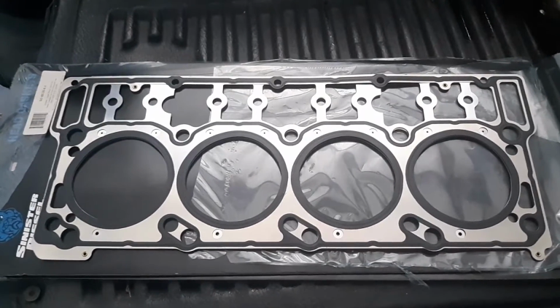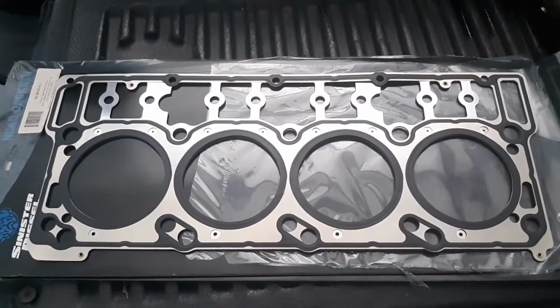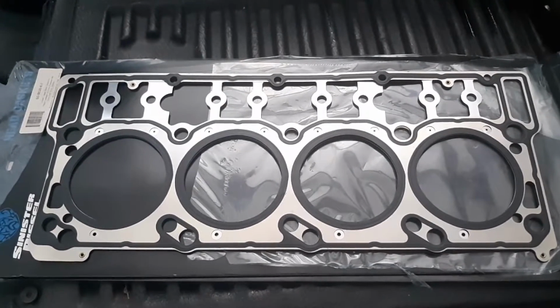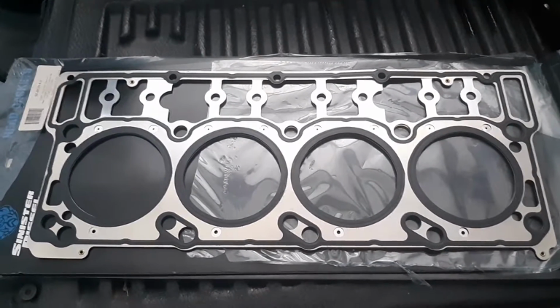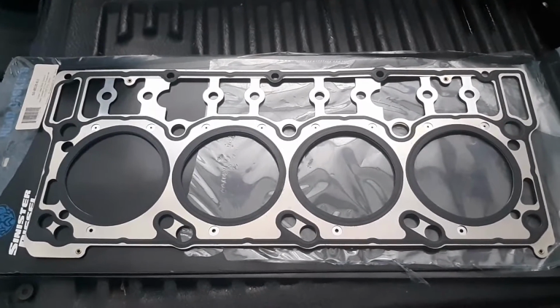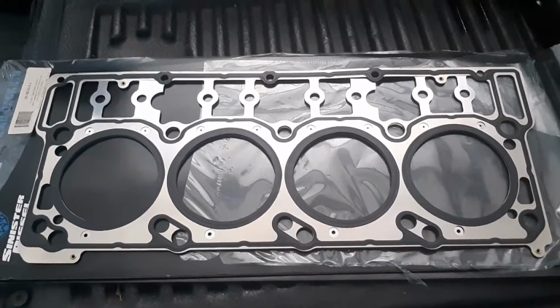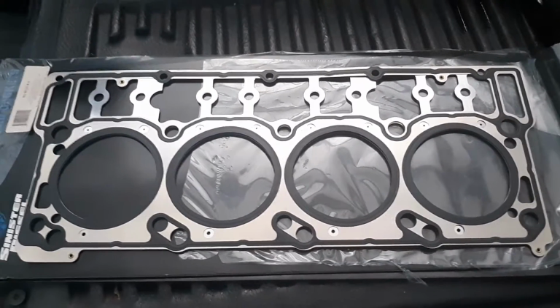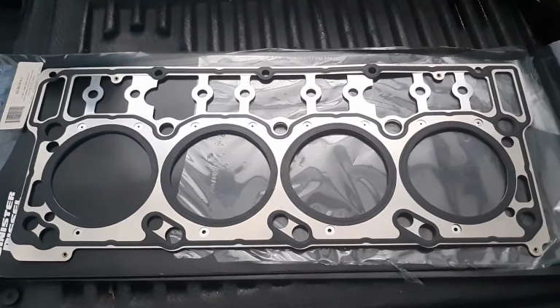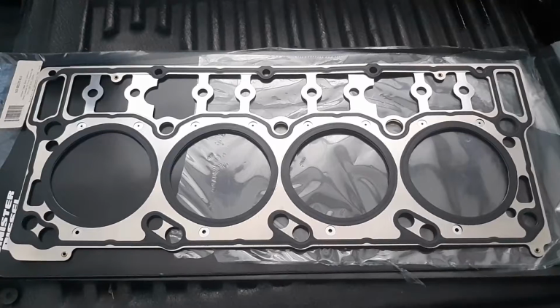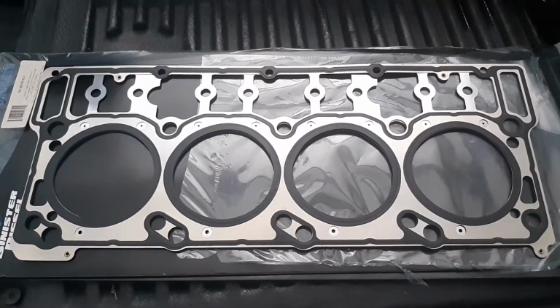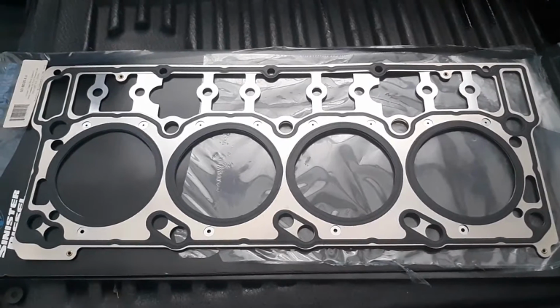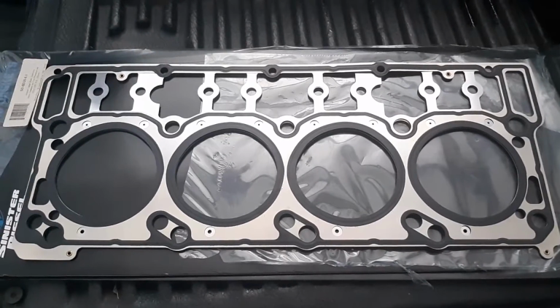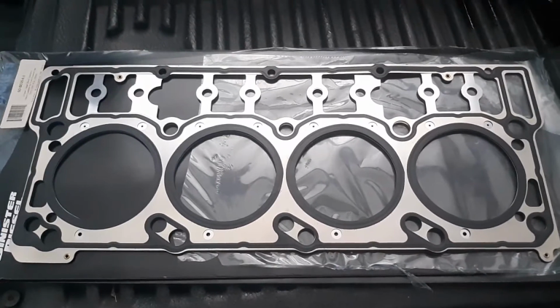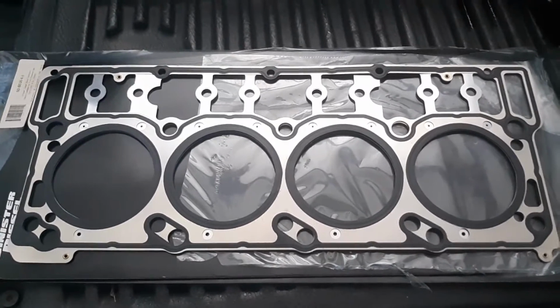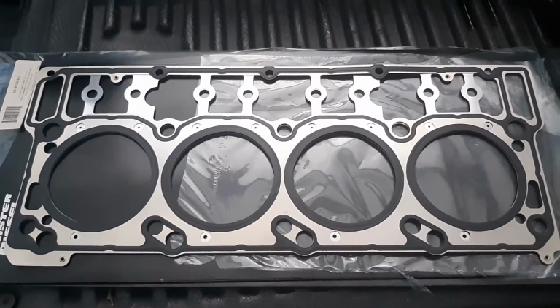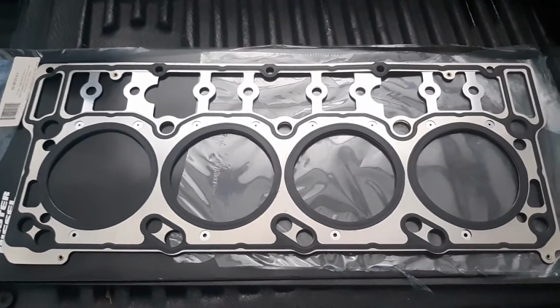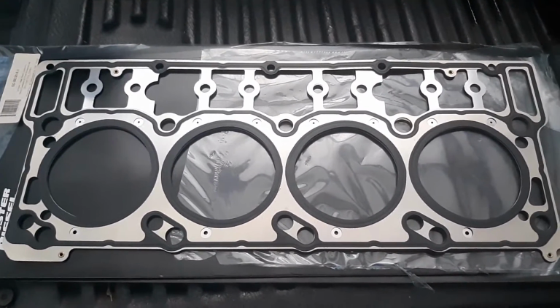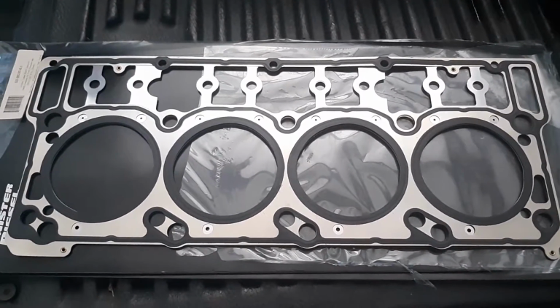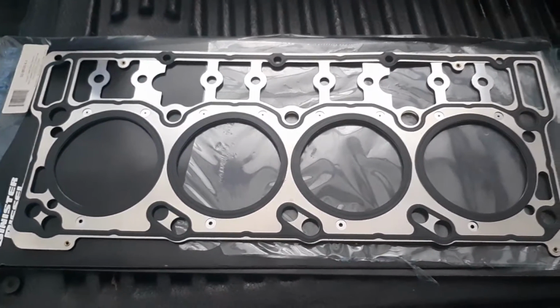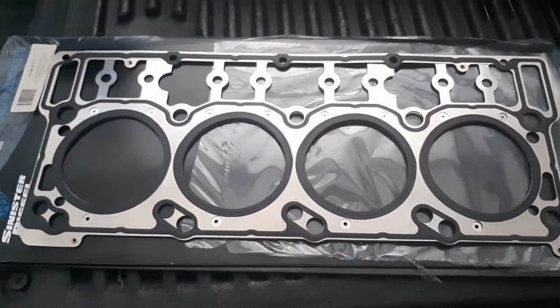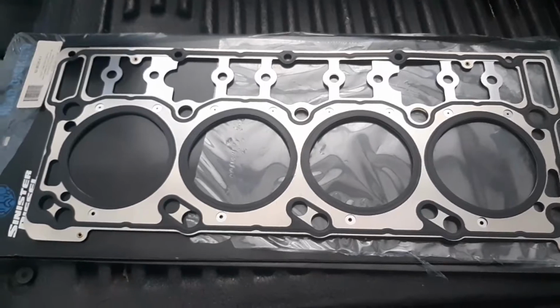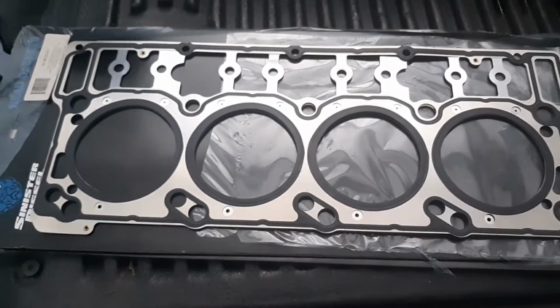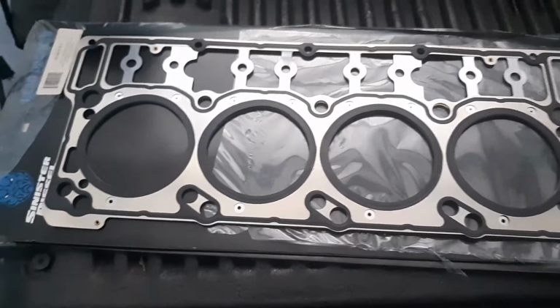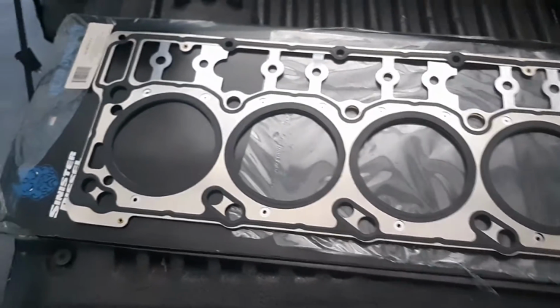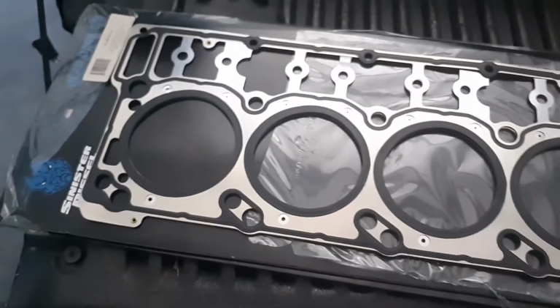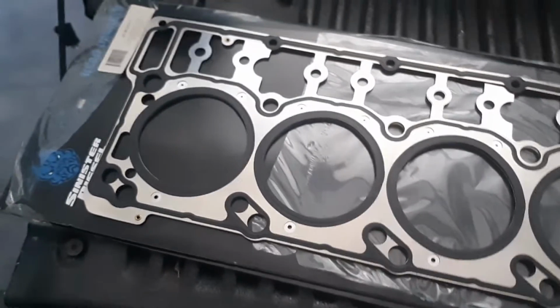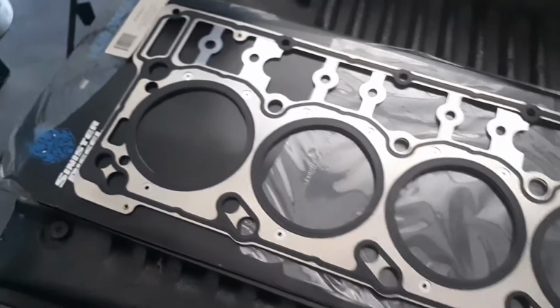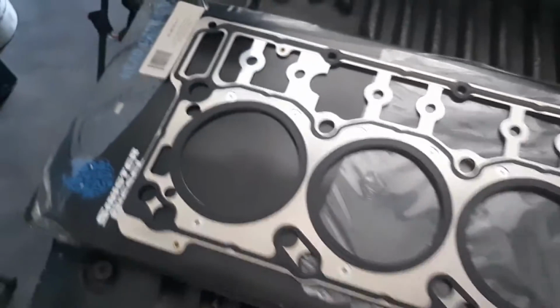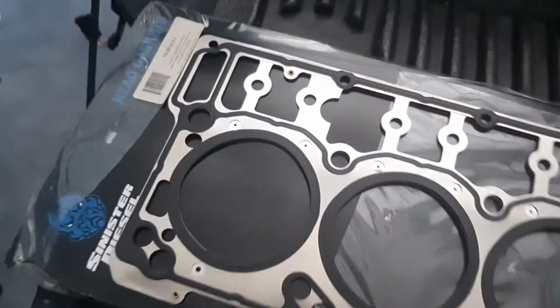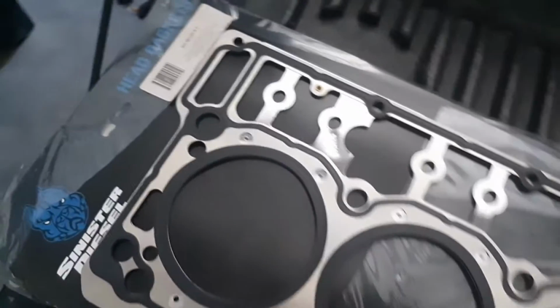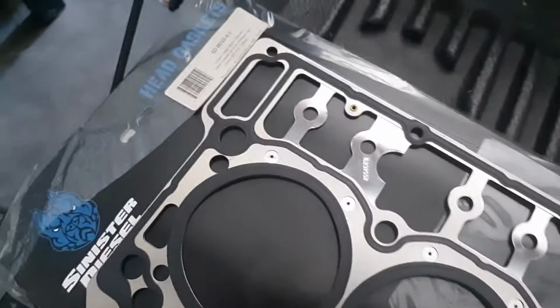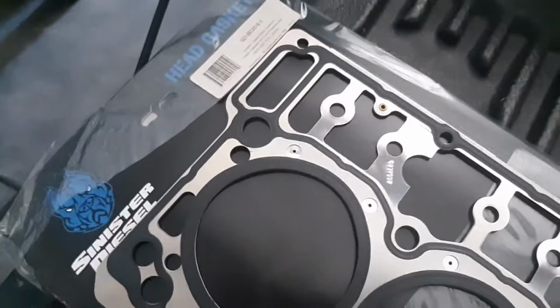Hey guys, quick video today — we're doing head gaskets on a 6.0L truck, this is a 2007. The customer supplied me these head gaskets.